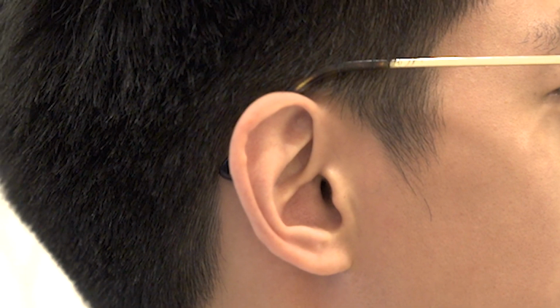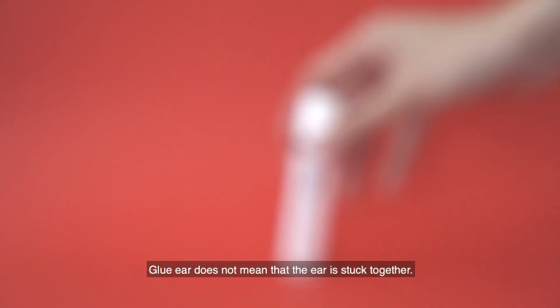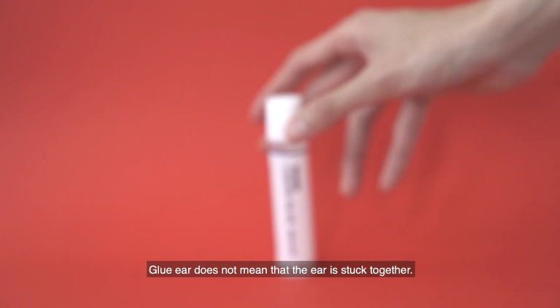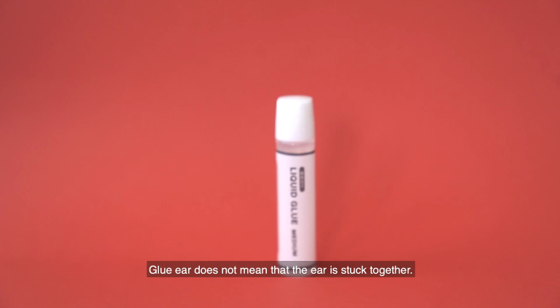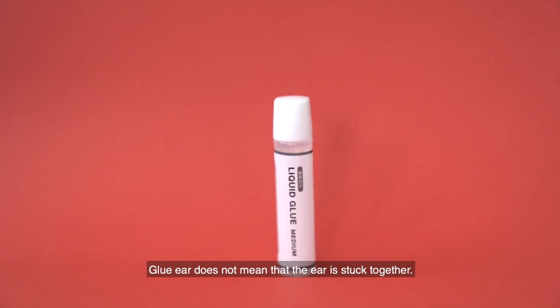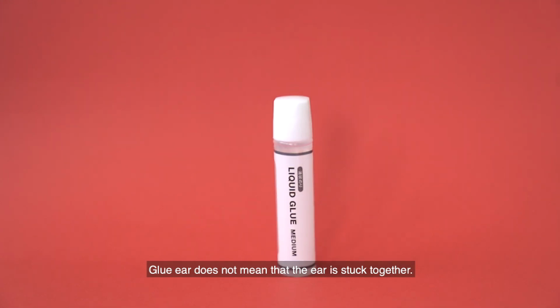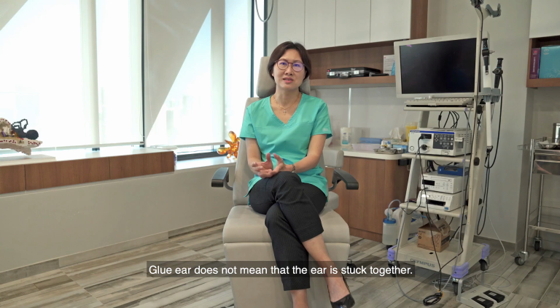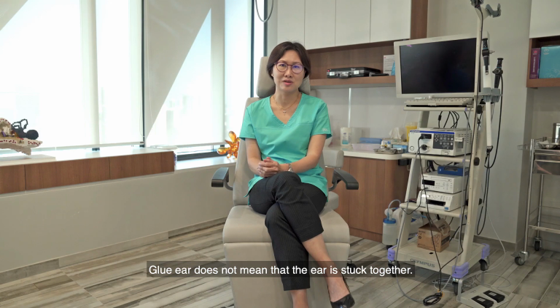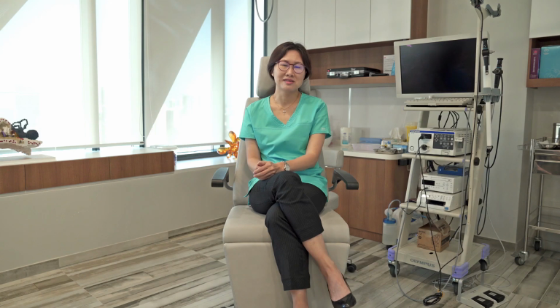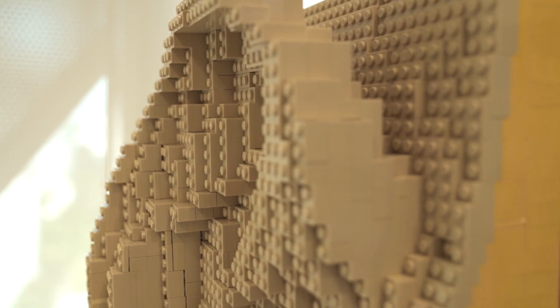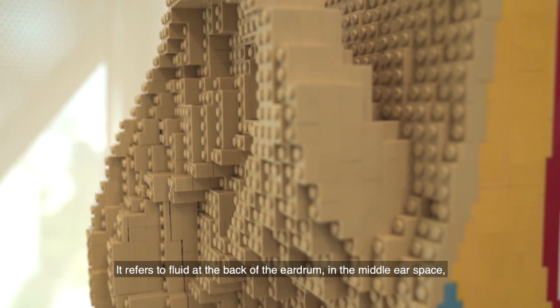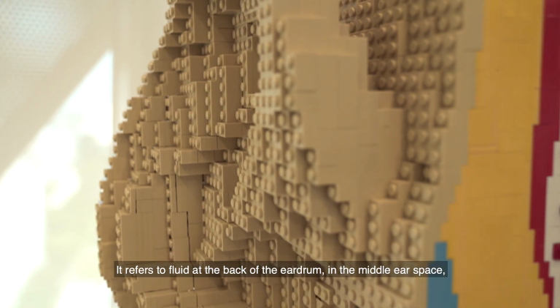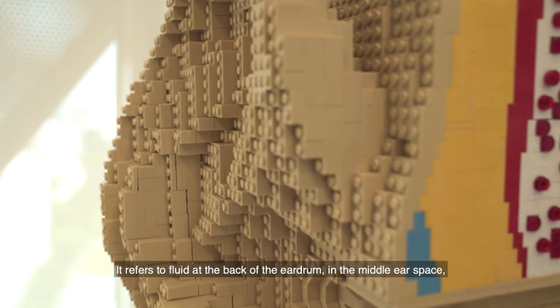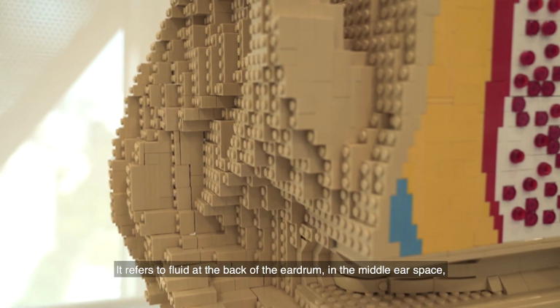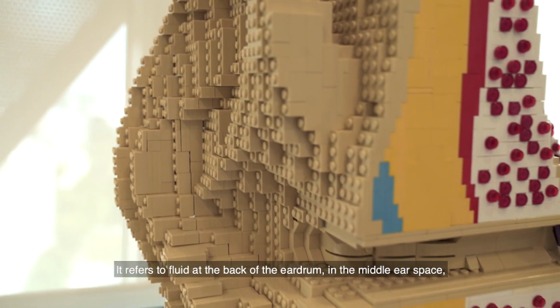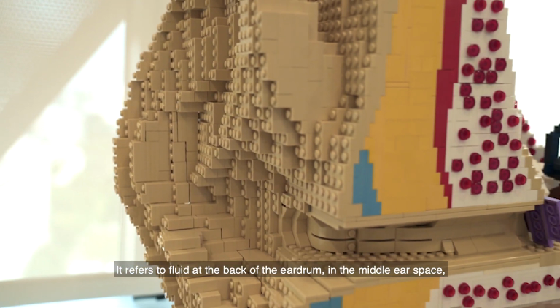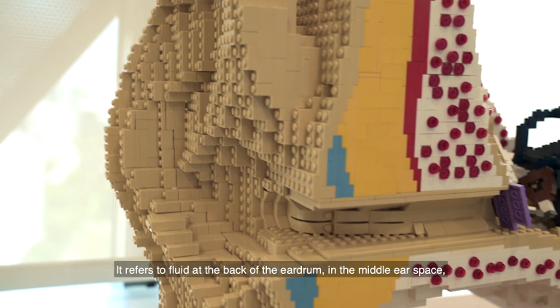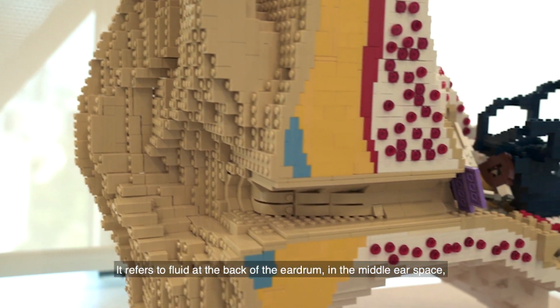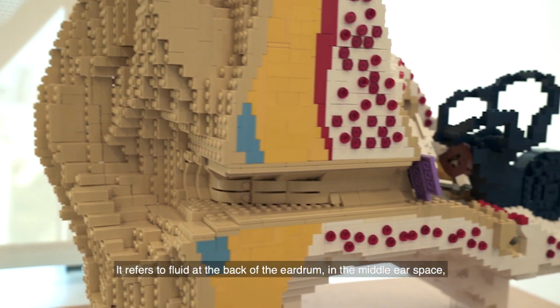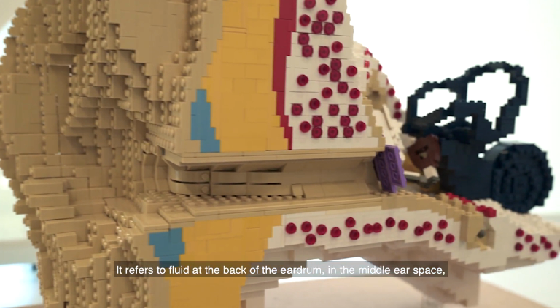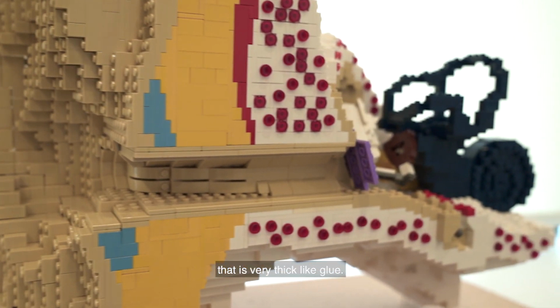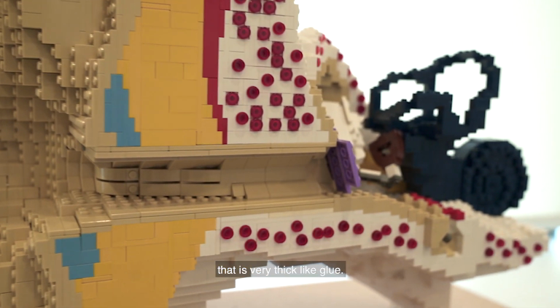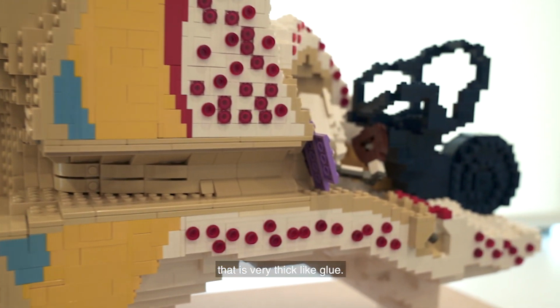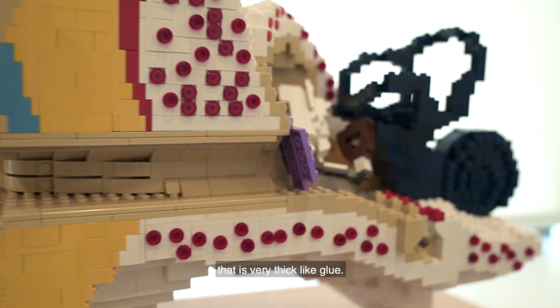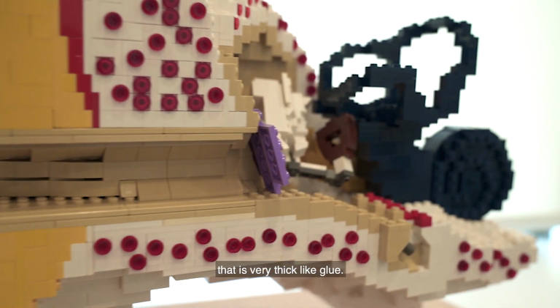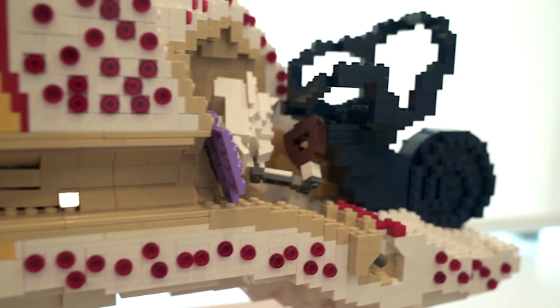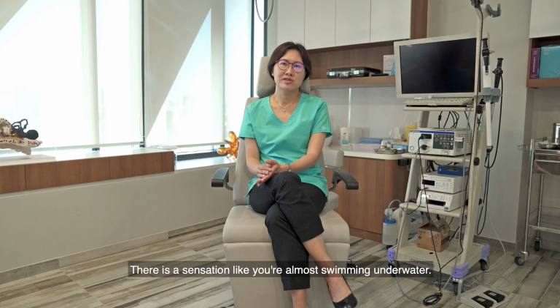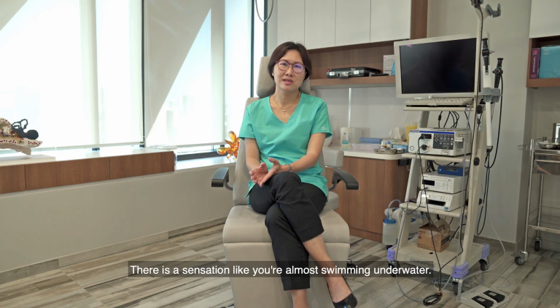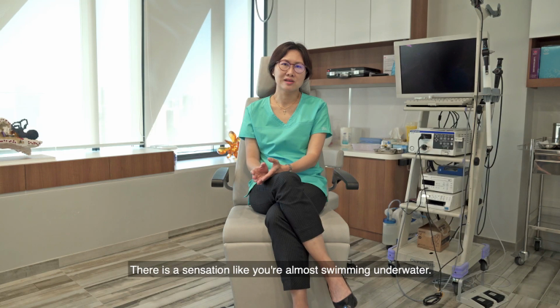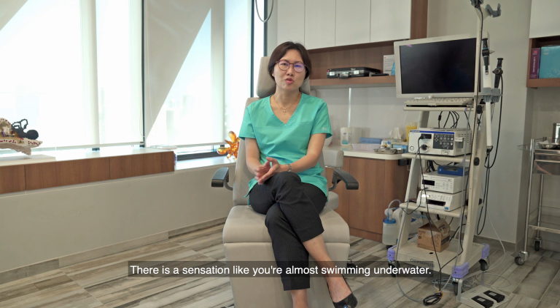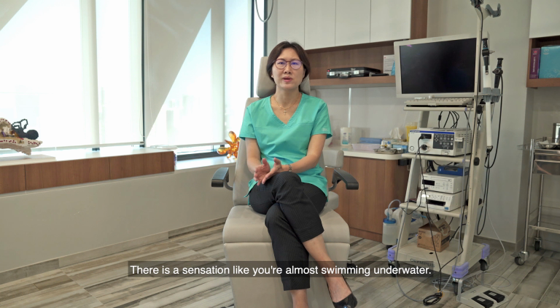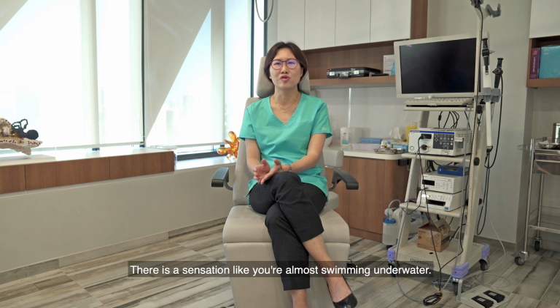Glue ear is actually not that the ear is stuck together. Glue ear refers to fluid at the back of the eardrum in the middle ear space that is very thick, like glue. There is a sensation like you are almost swimming underwater.